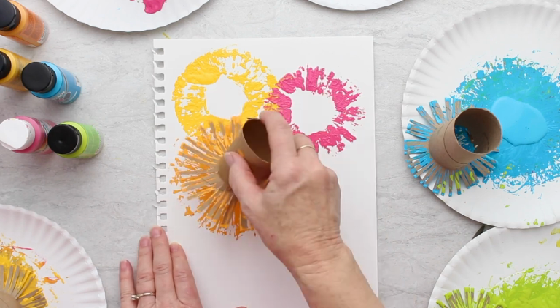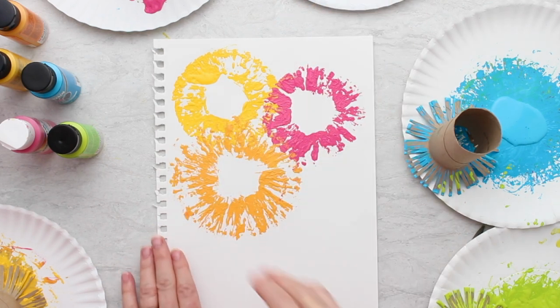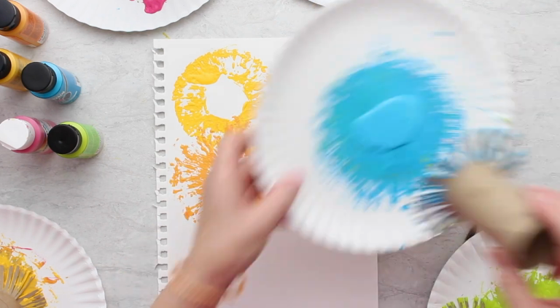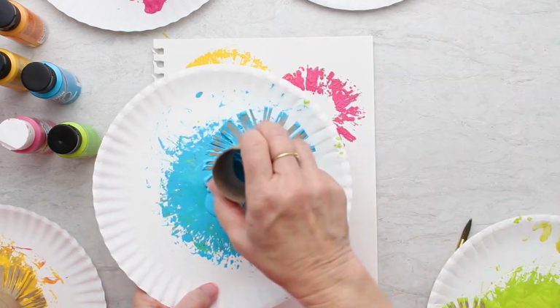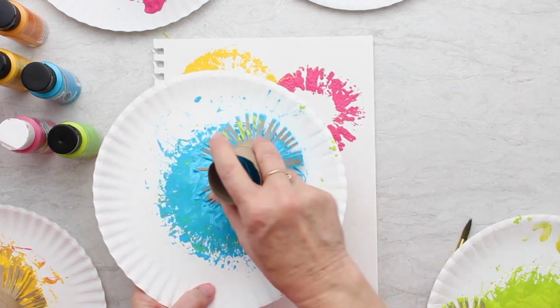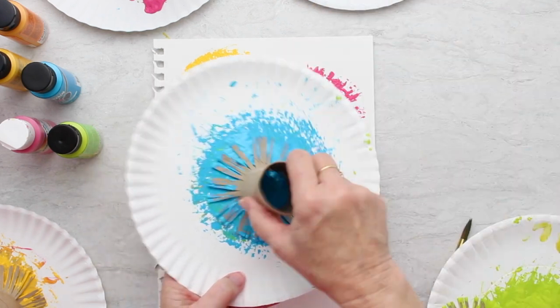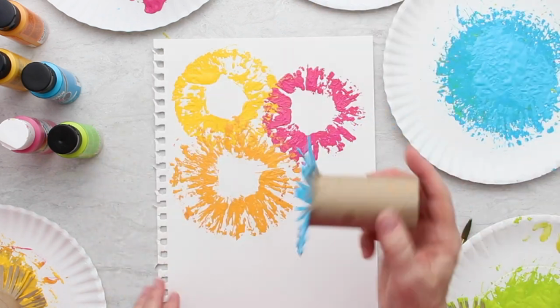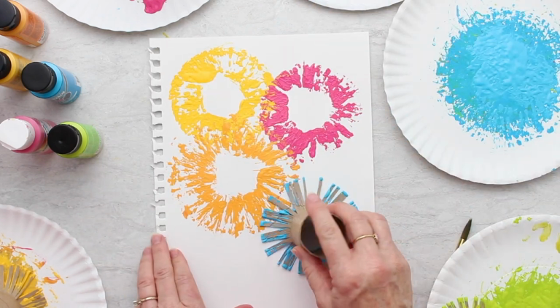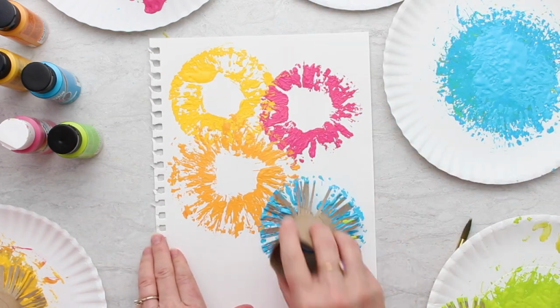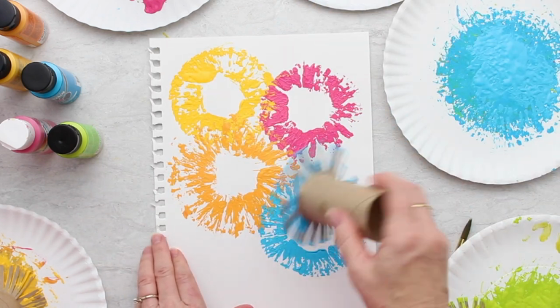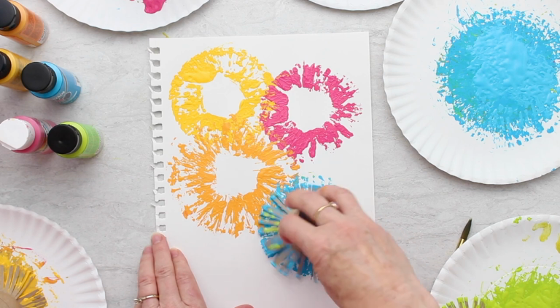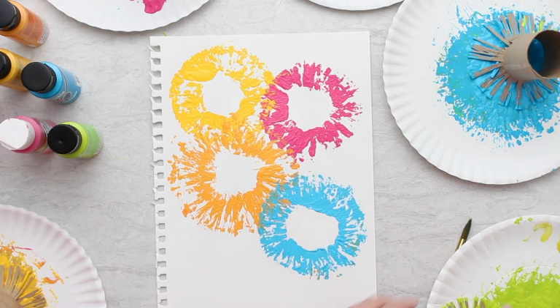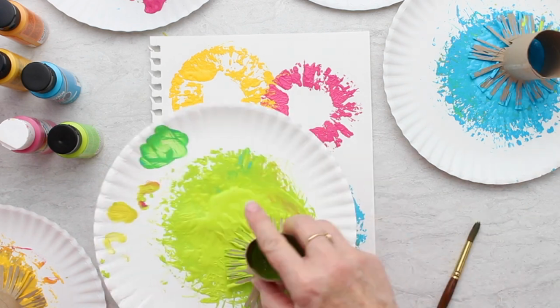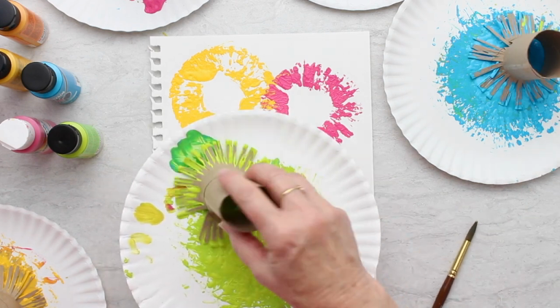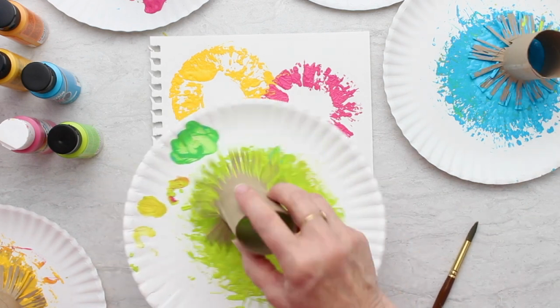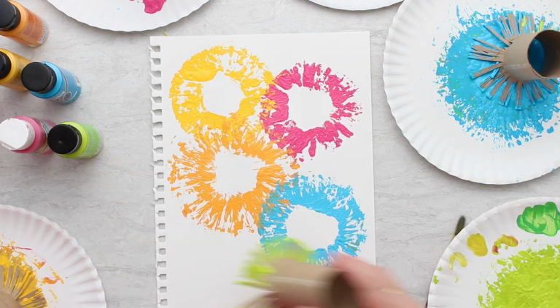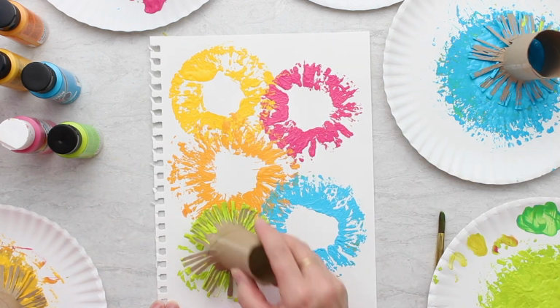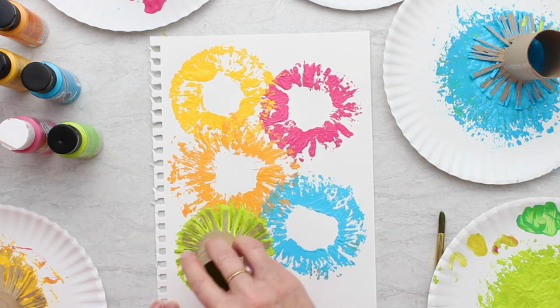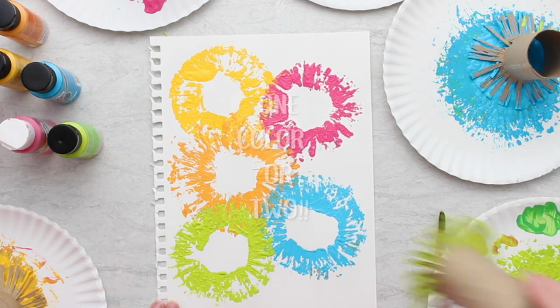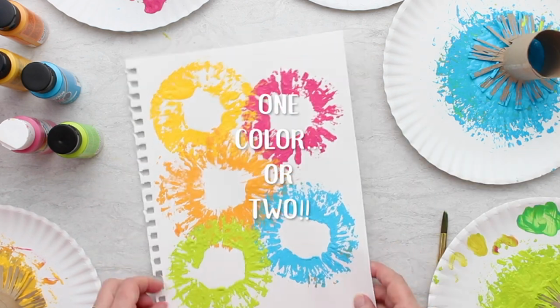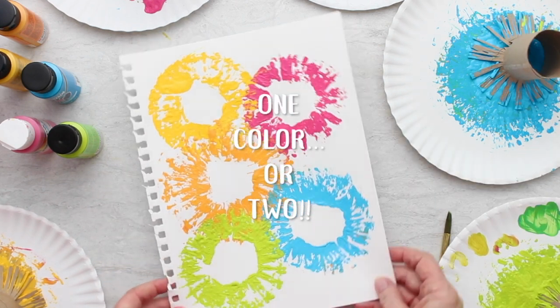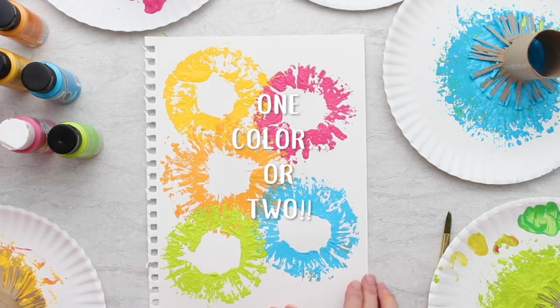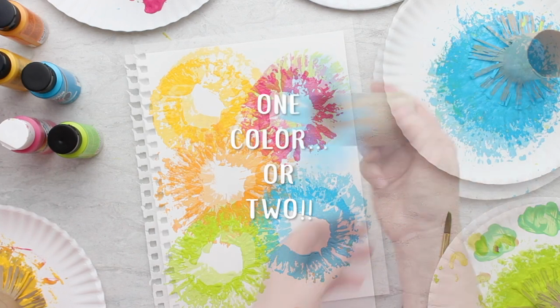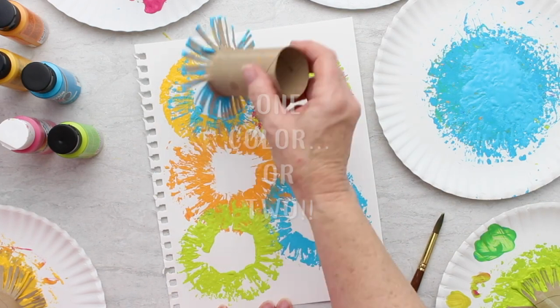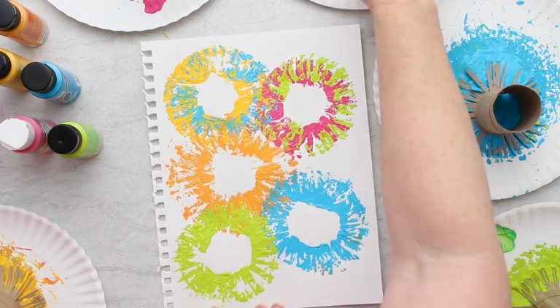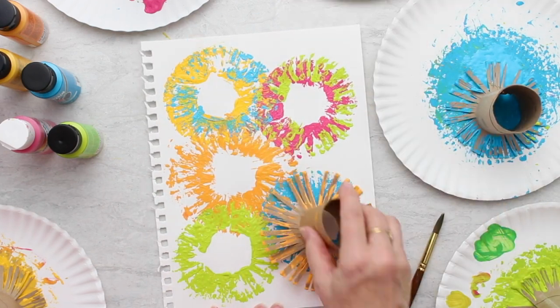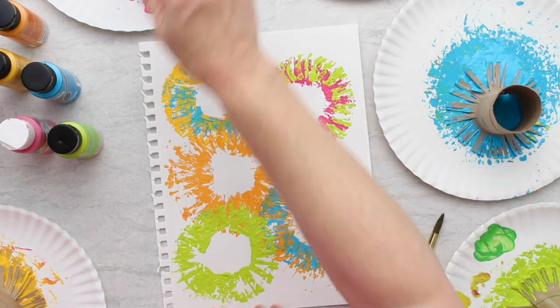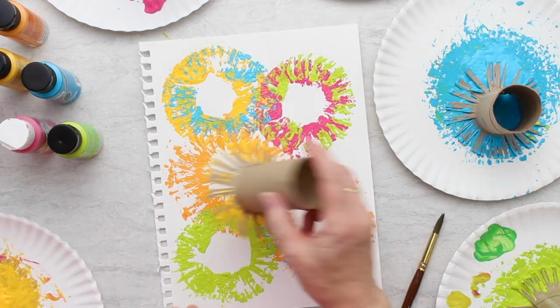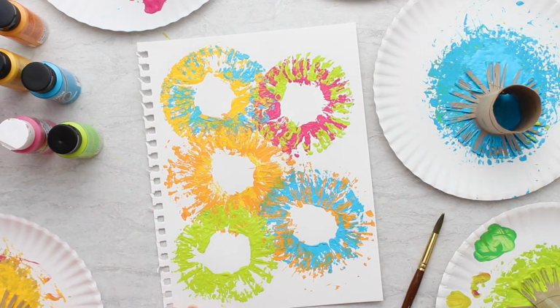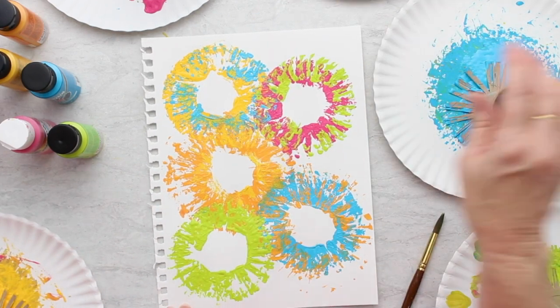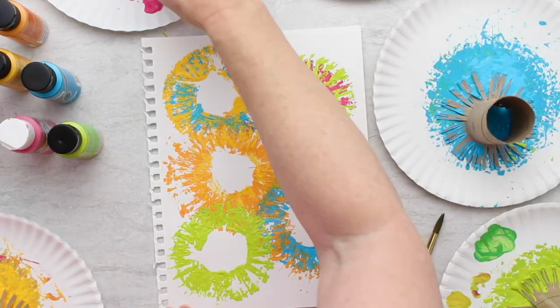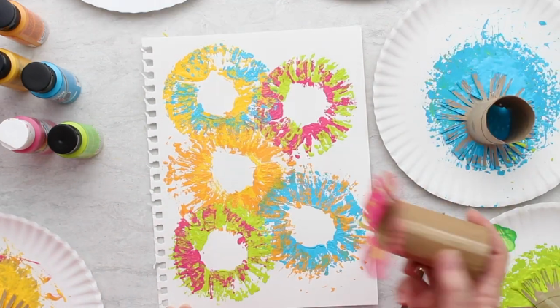We used five different colors, which was almost too much for this size paper, but it's really pretty. You can leave them with just one color flower, or take those different tubes and put a different color on top, which gives it kind of a tie-dye effect.